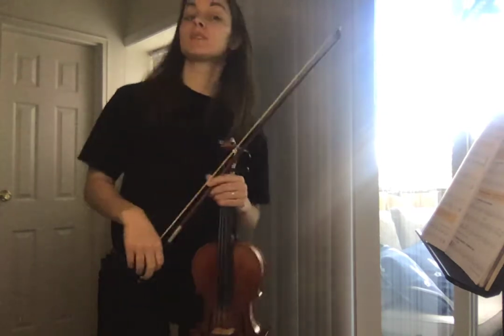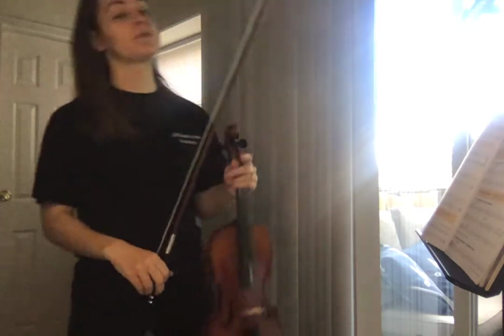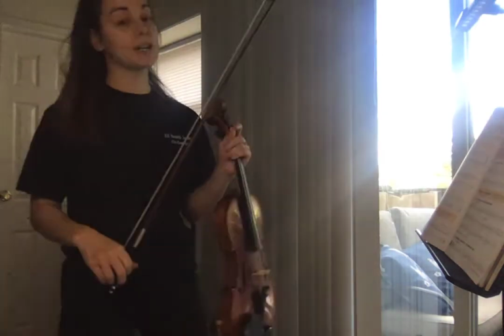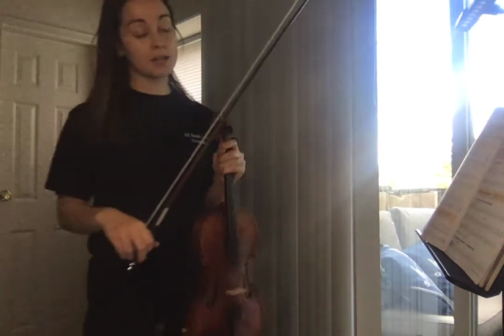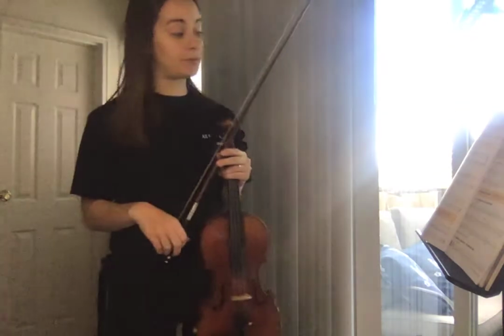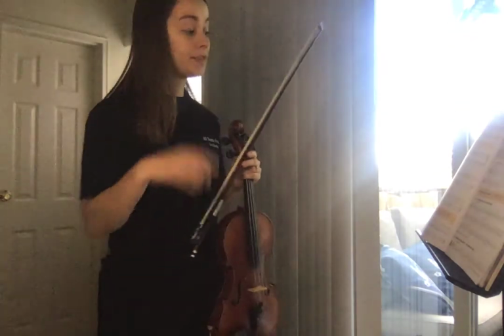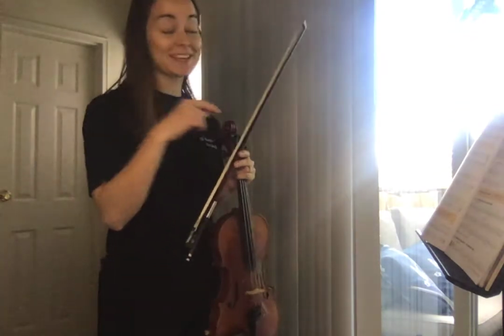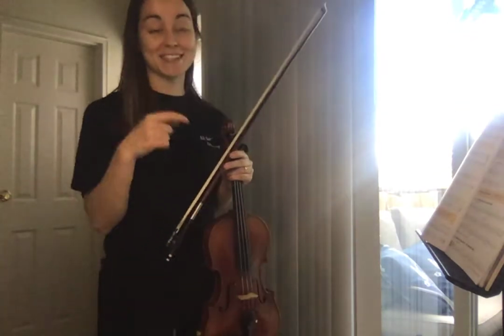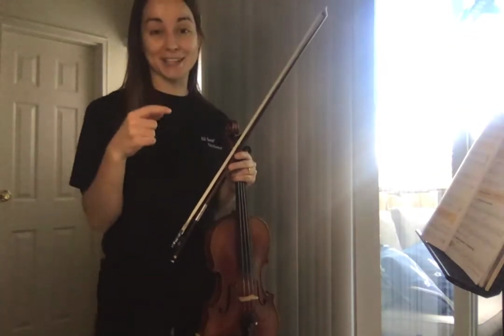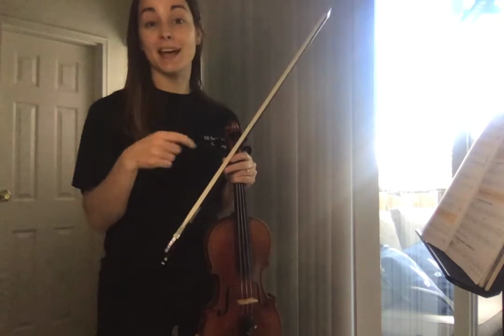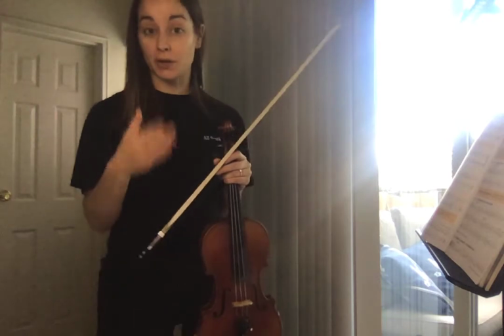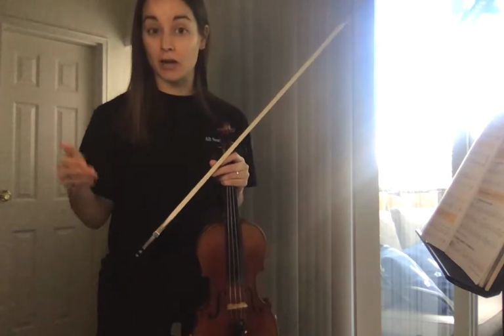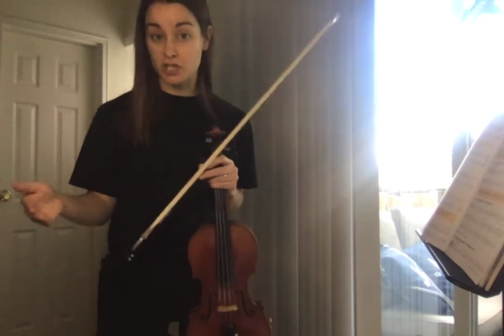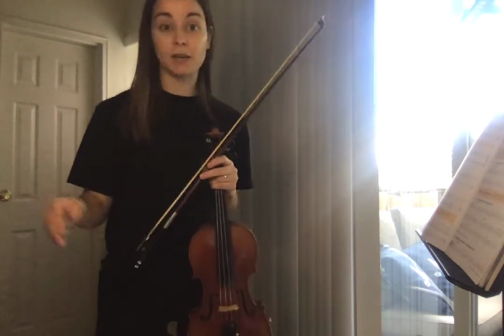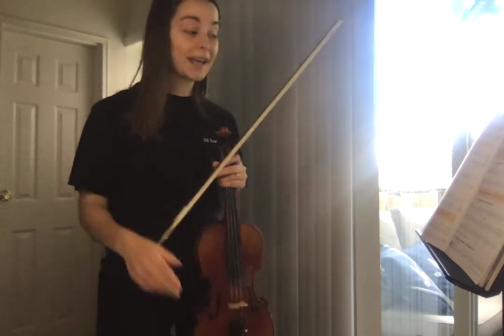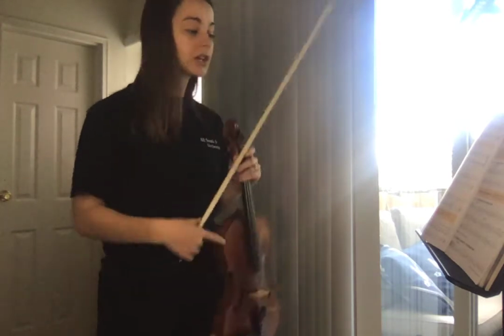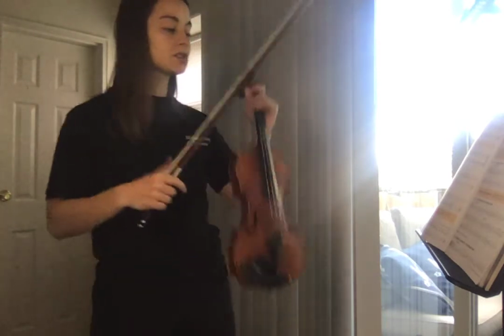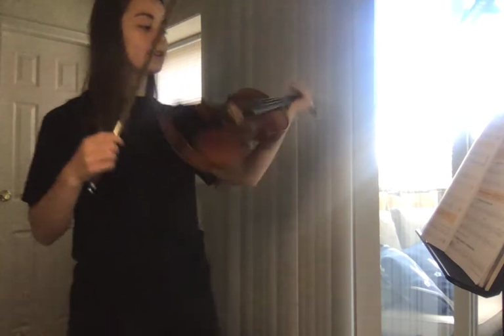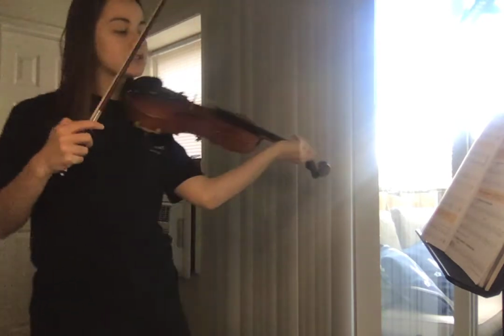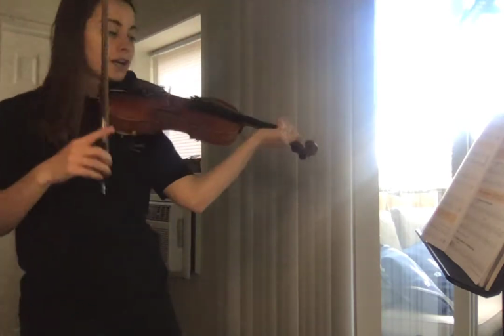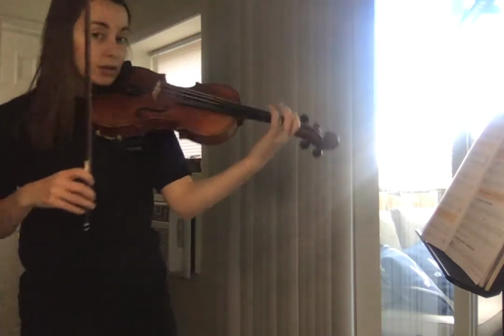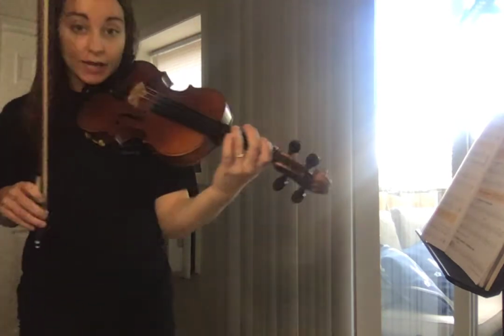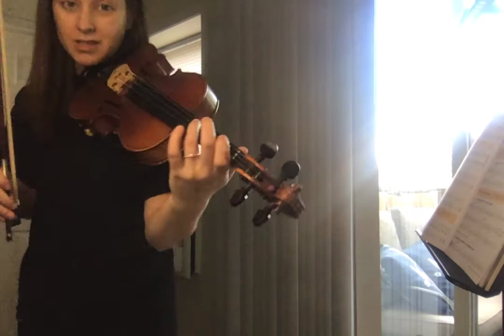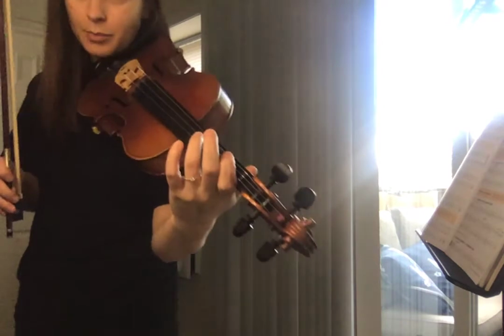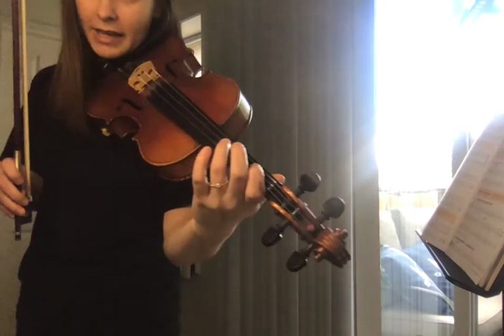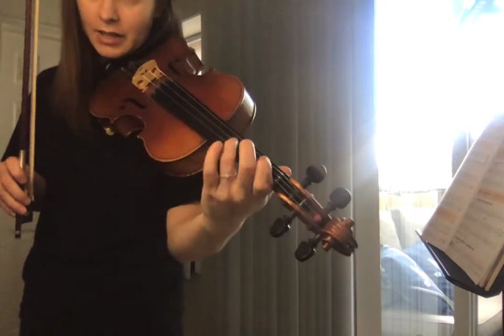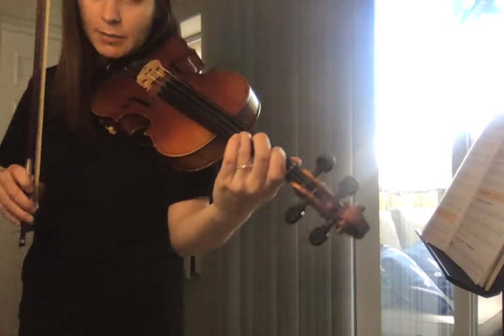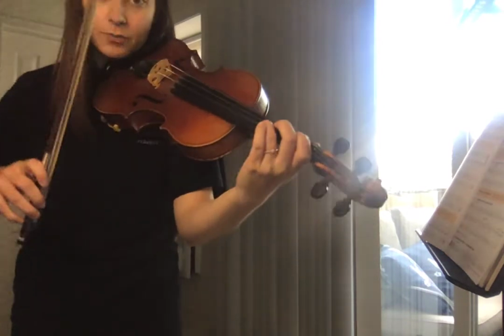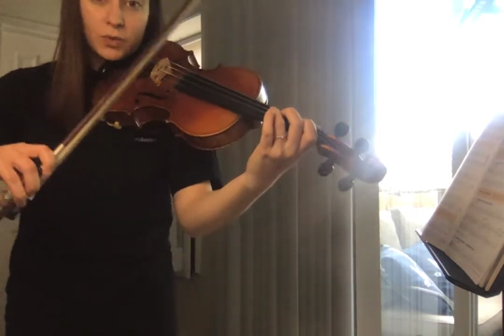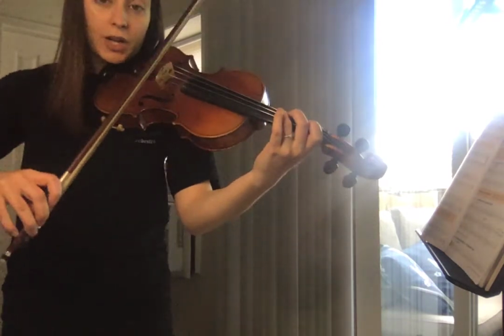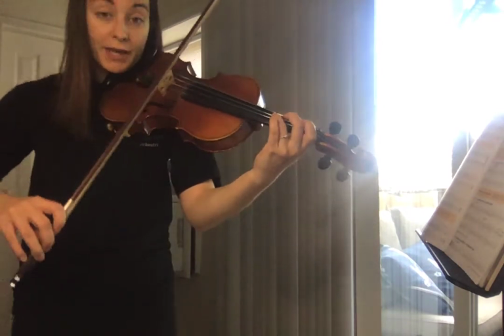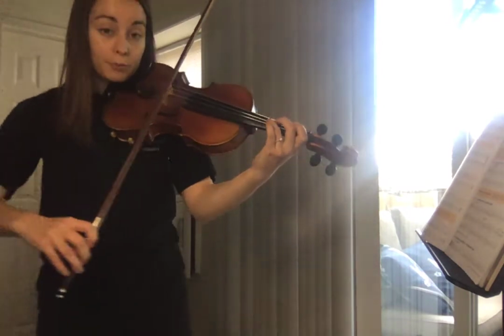So we've worked a lot in the key of C major, and we started a lot on G string, but now we're actually going to start on D string. And we're still going to play in the key of C major.